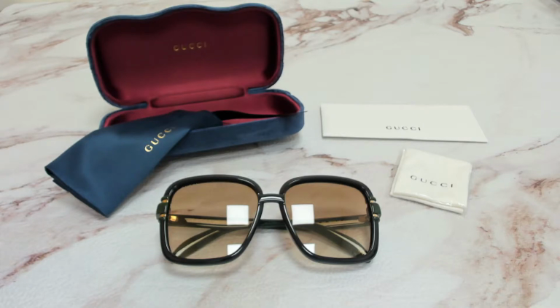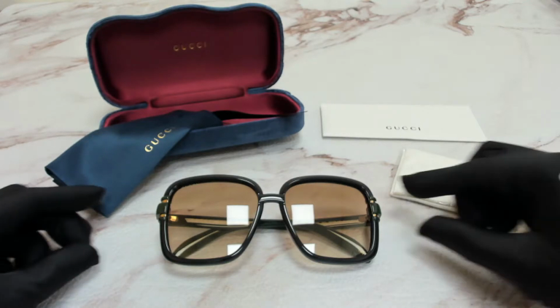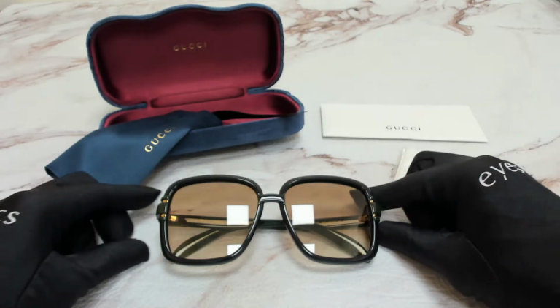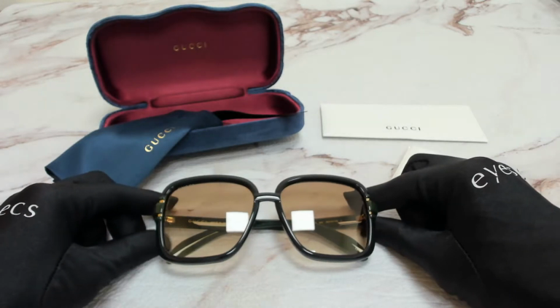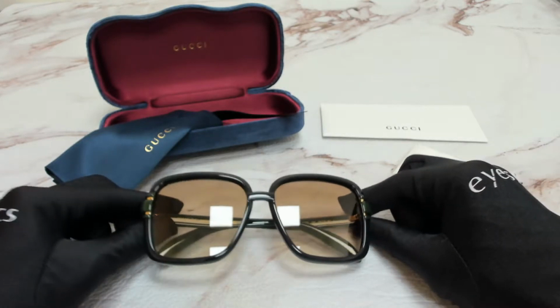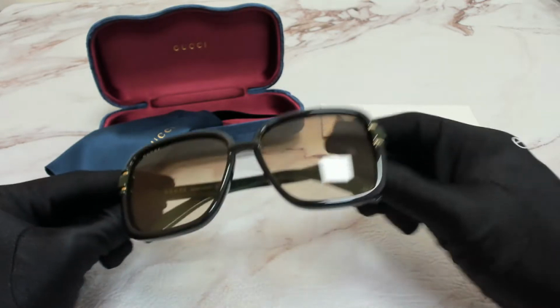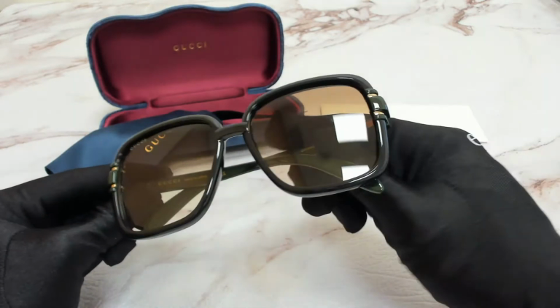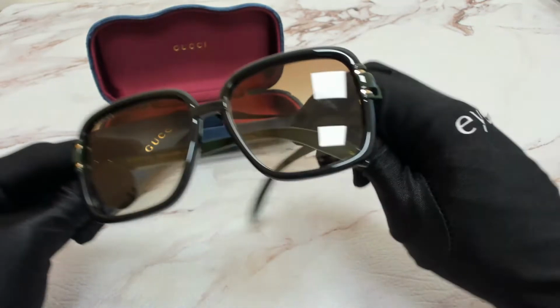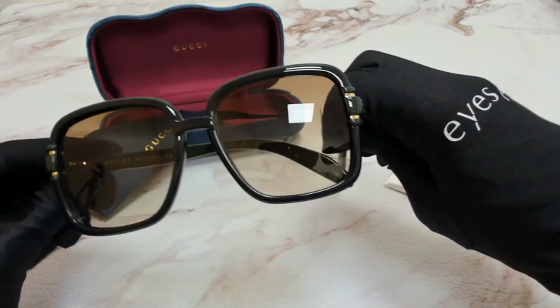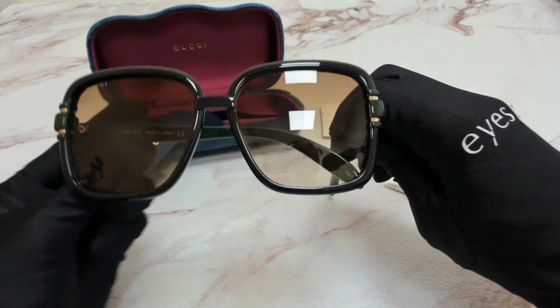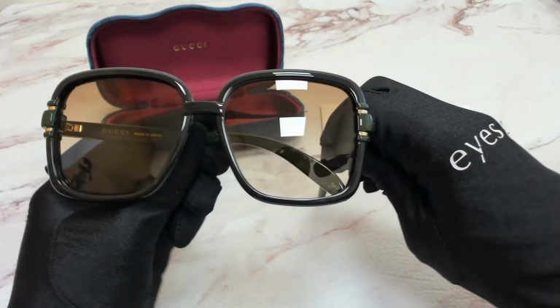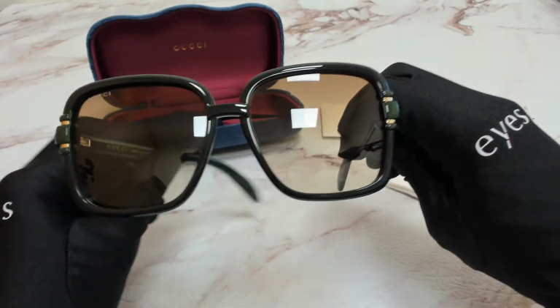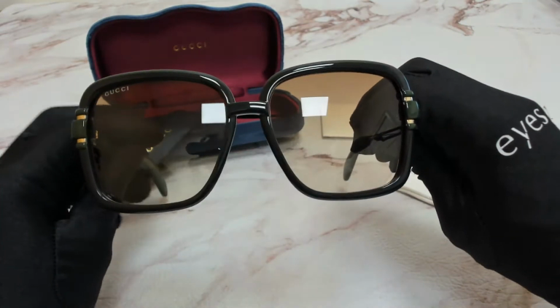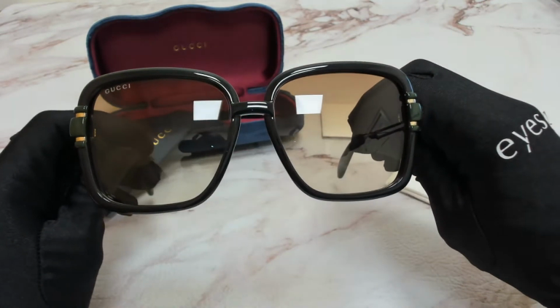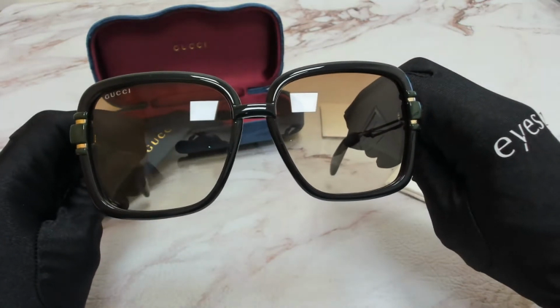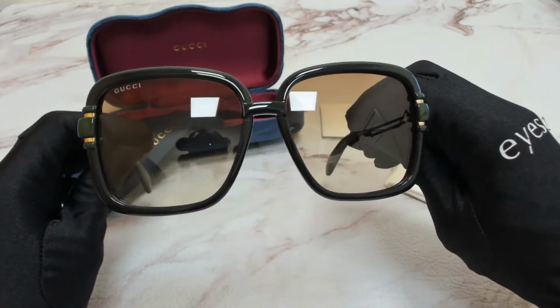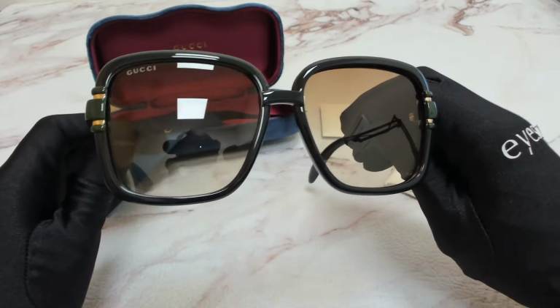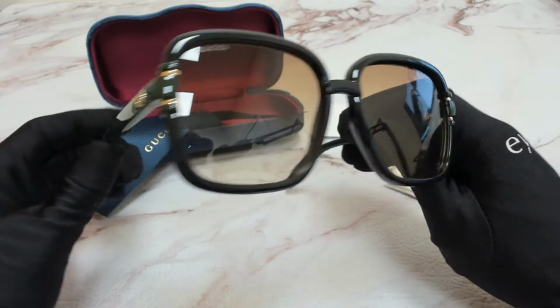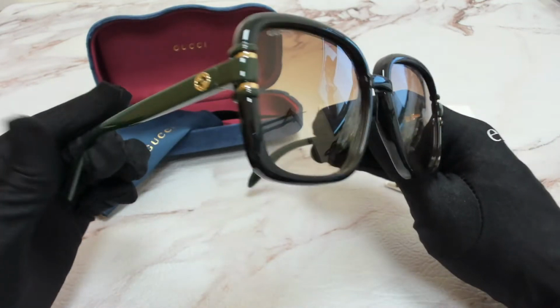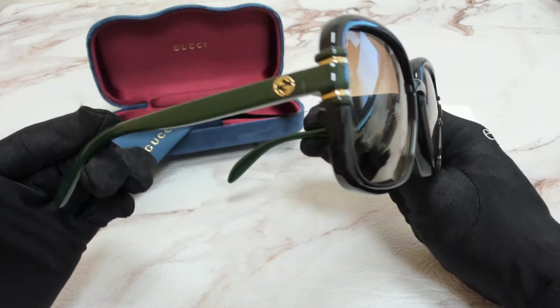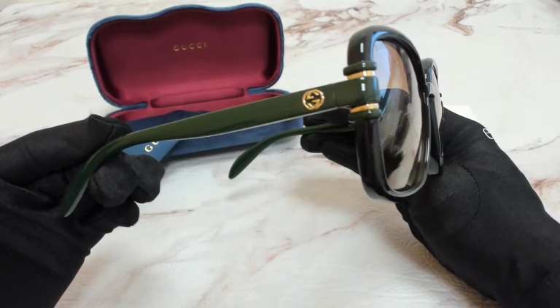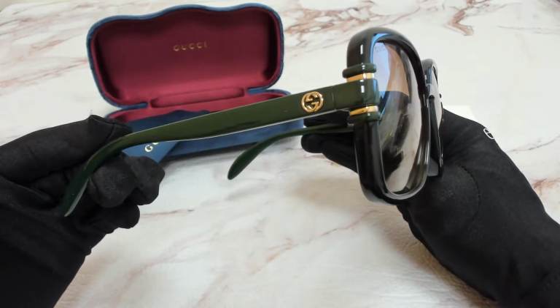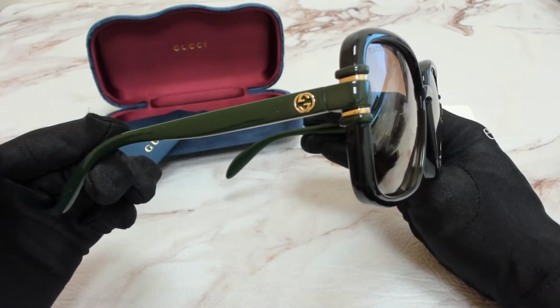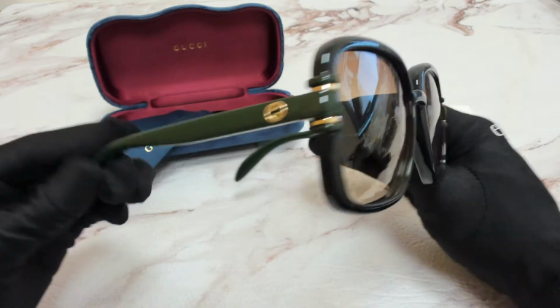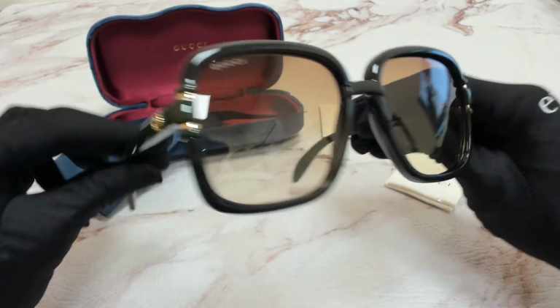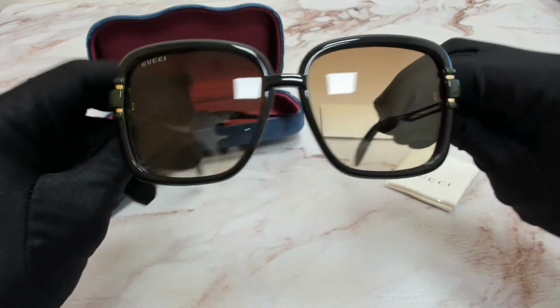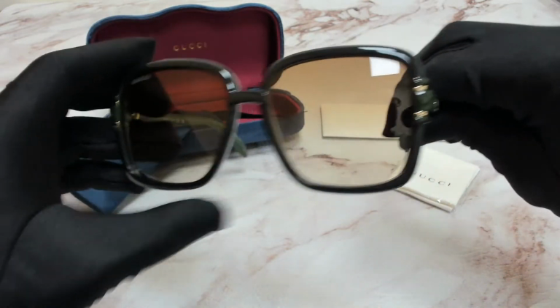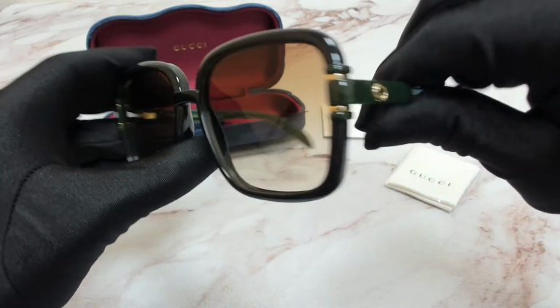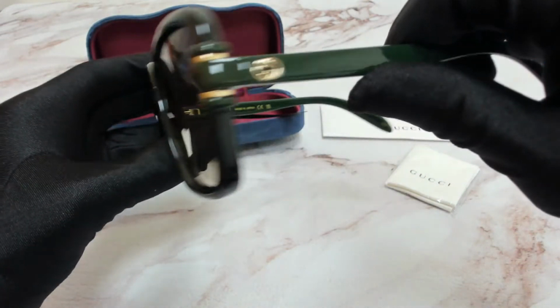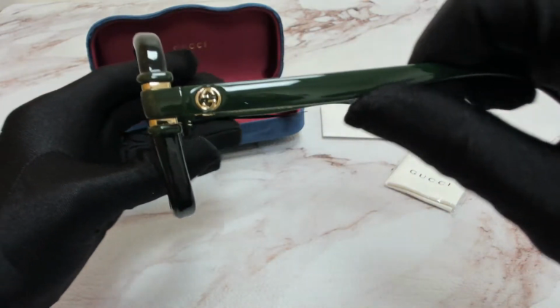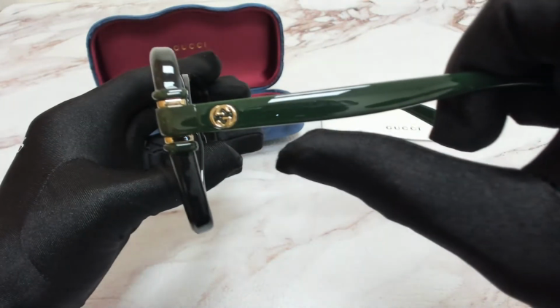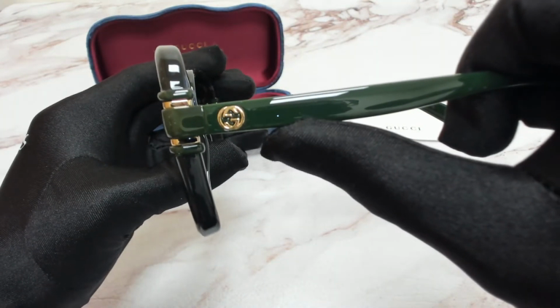The color of the frame is black and green and the lenses are a brown gradient. They have a square shape. On its temples you'll find the interlocking Gucci logo in gold.